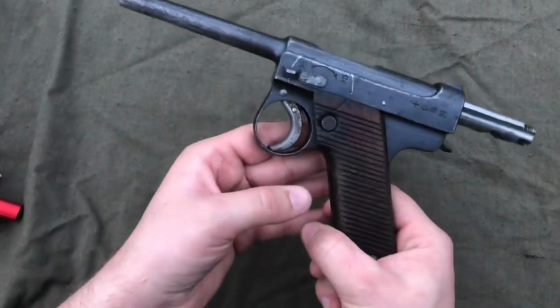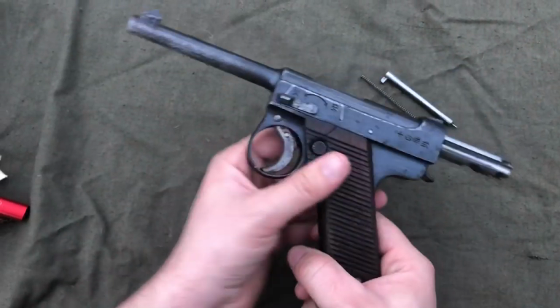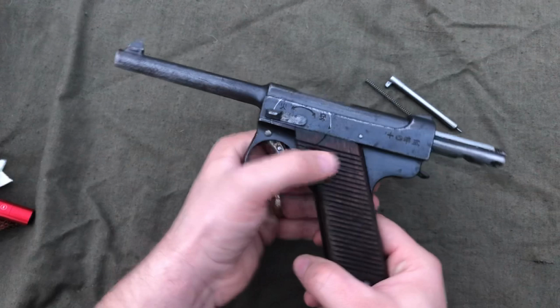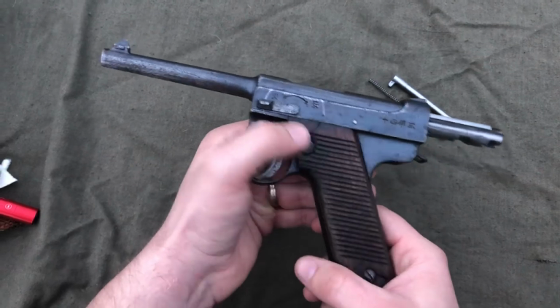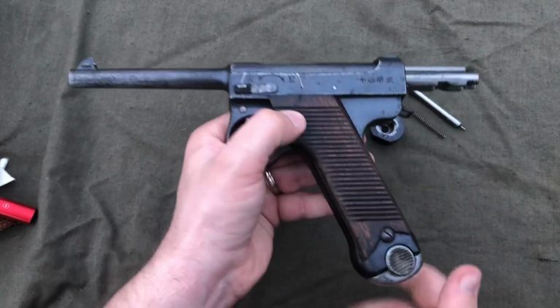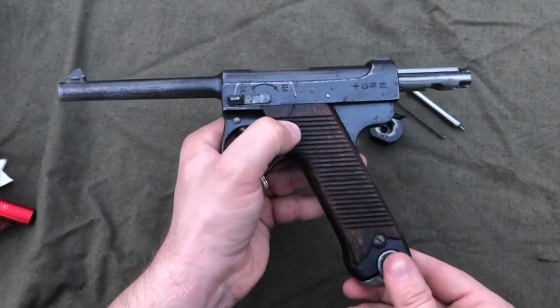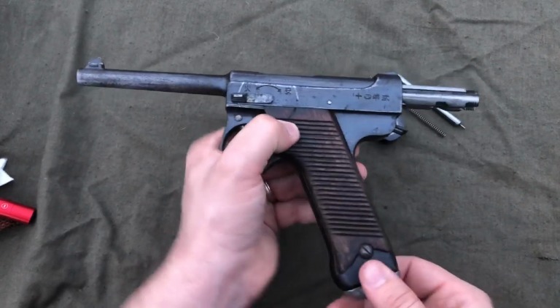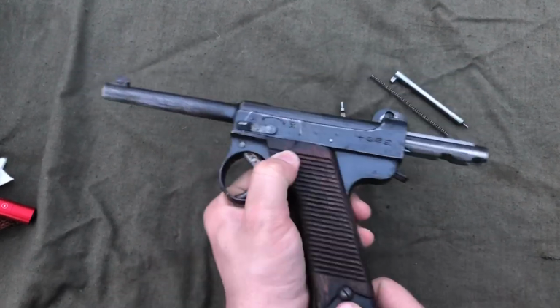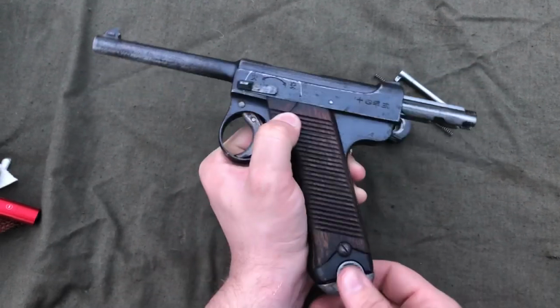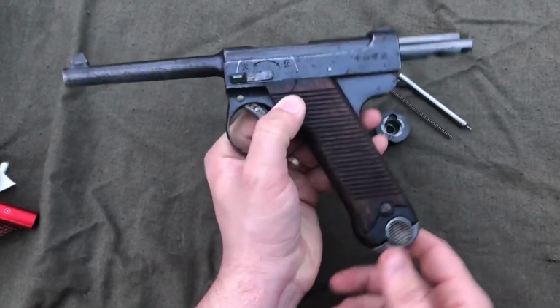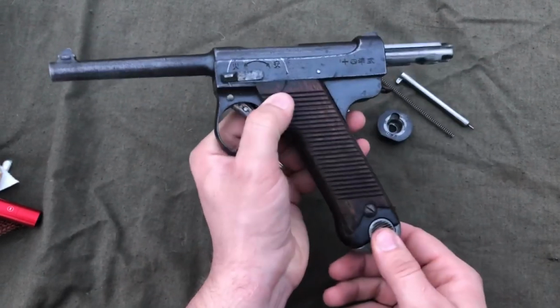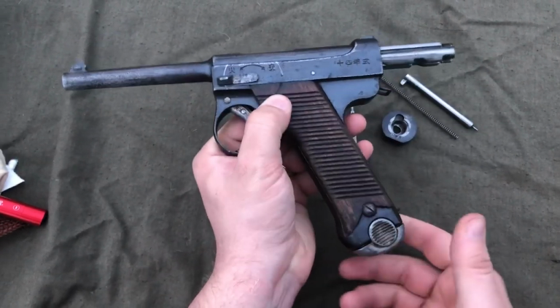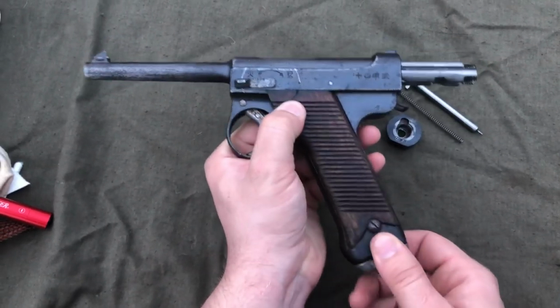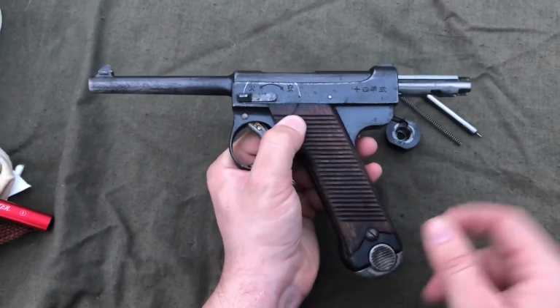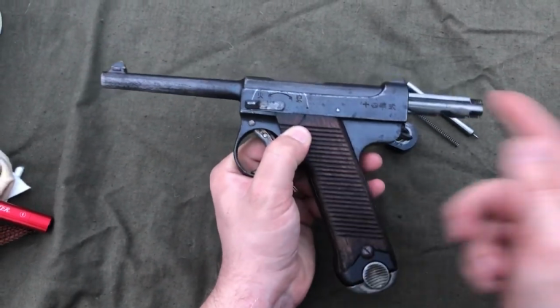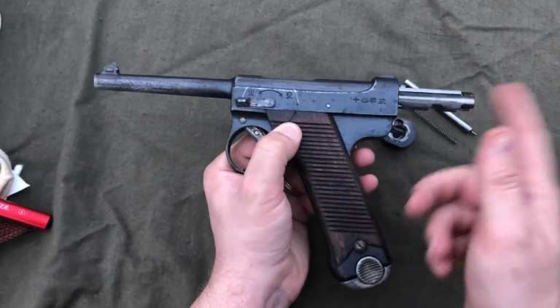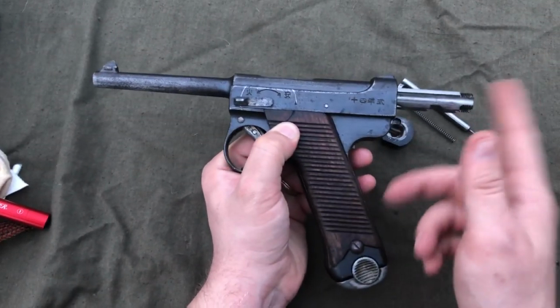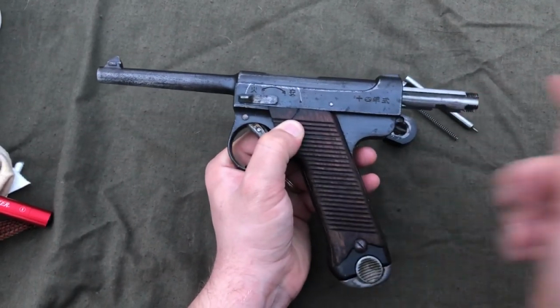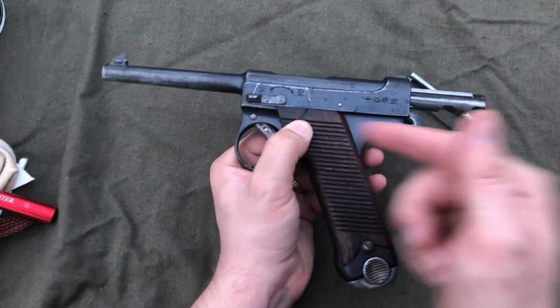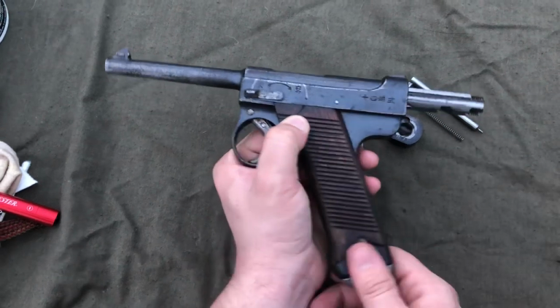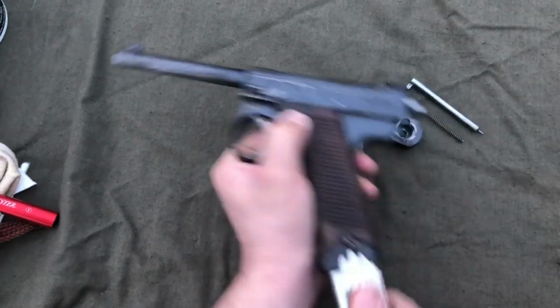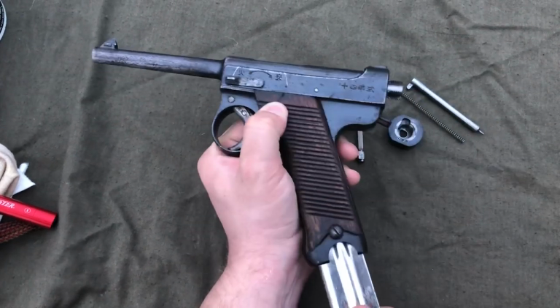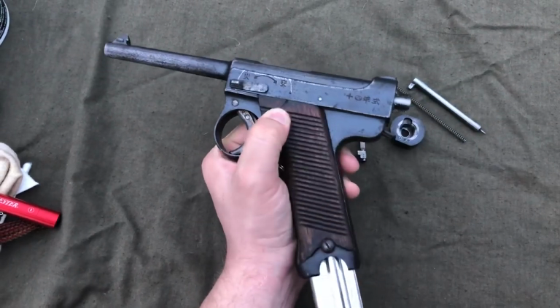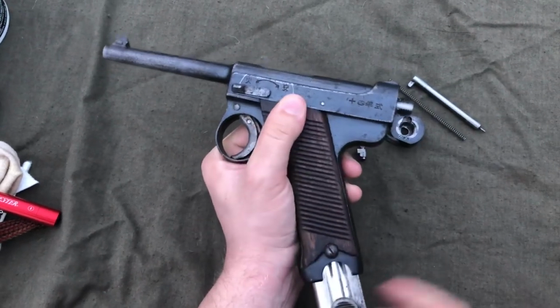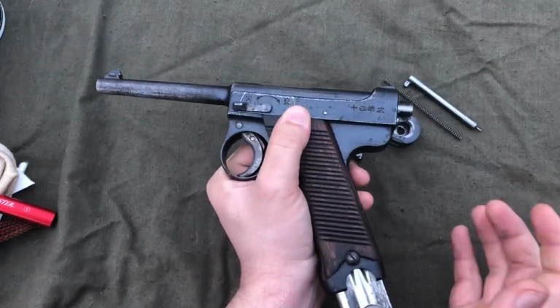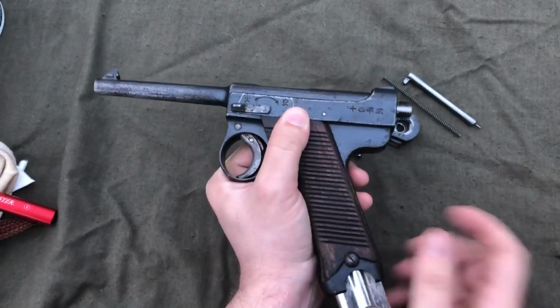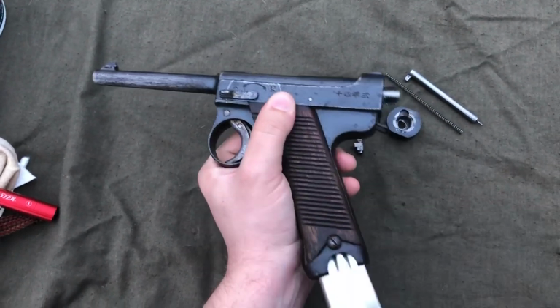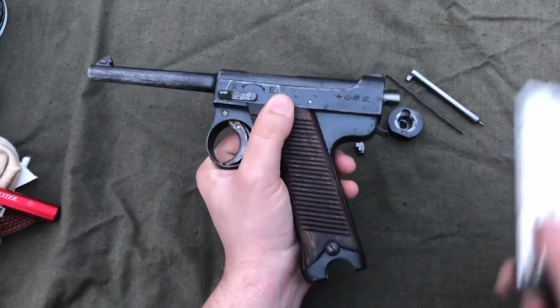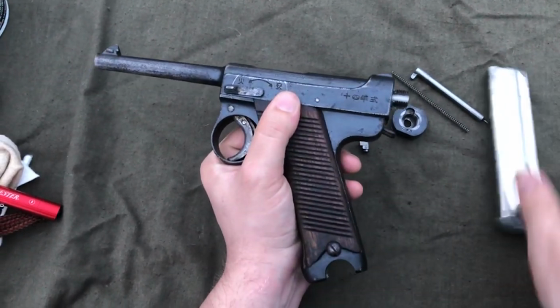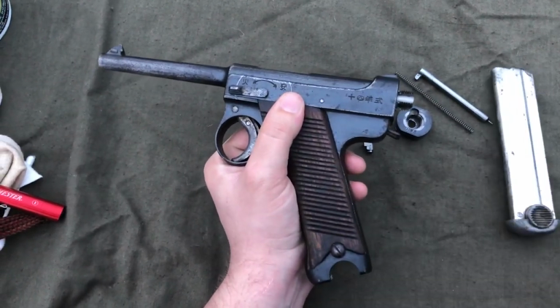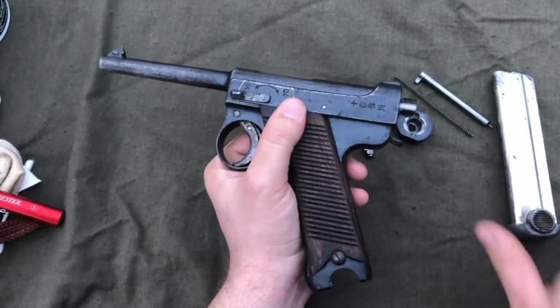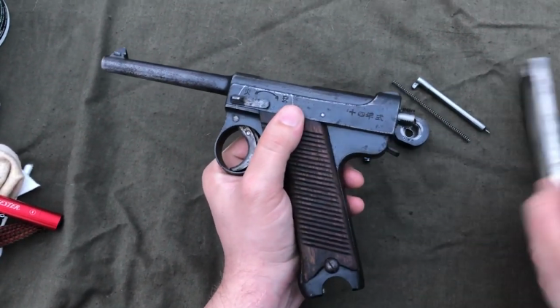The next step: depress the magazine release and pull out your magazine. The bolt will slam forward — that's okay. At this point I'll set the magazine aside.